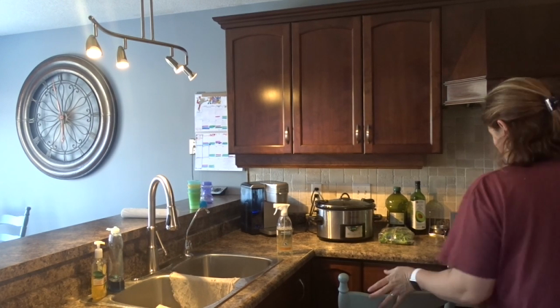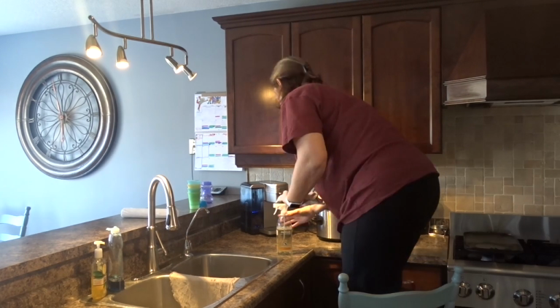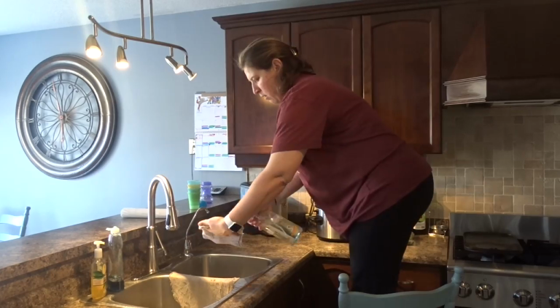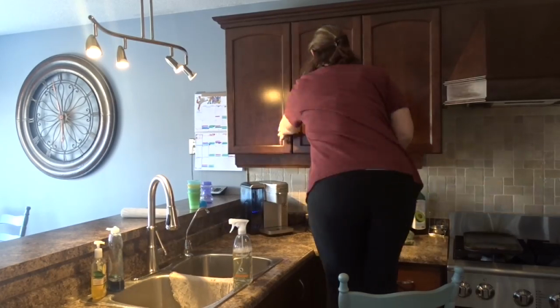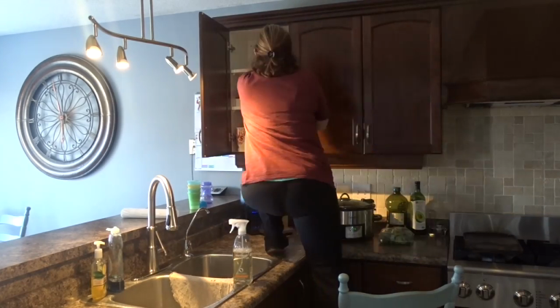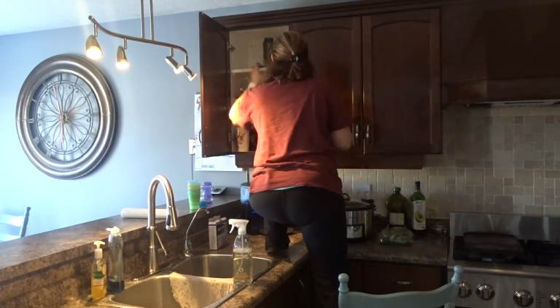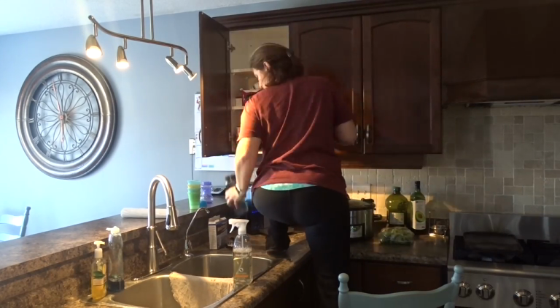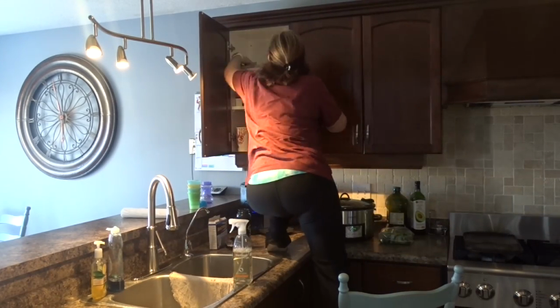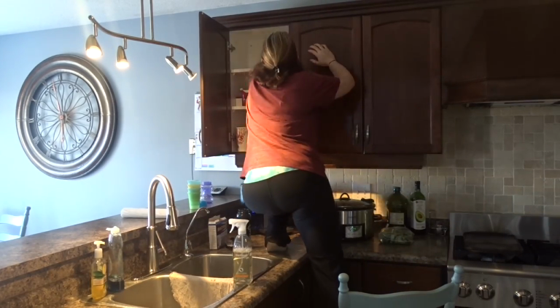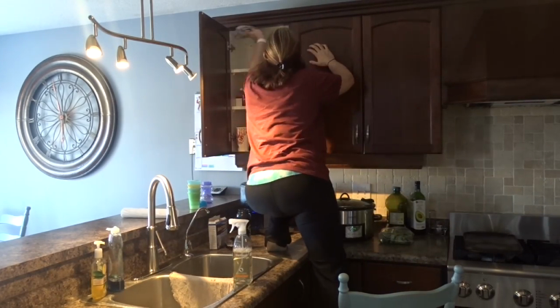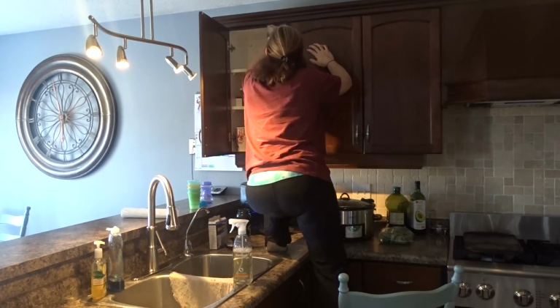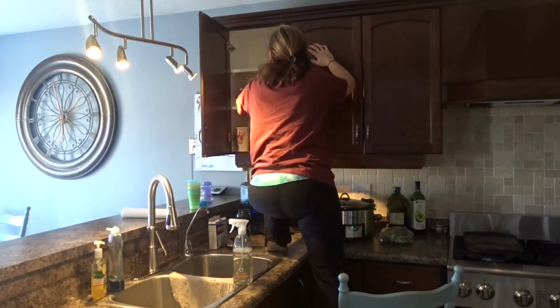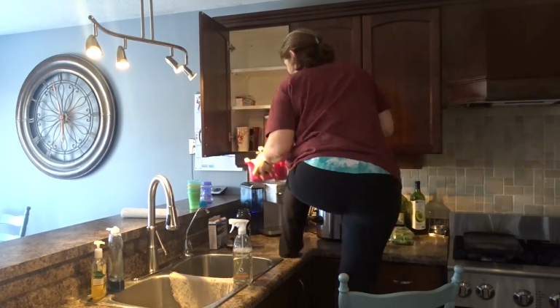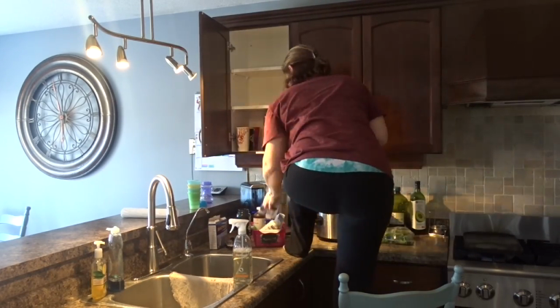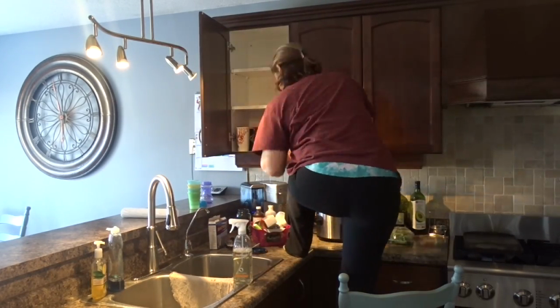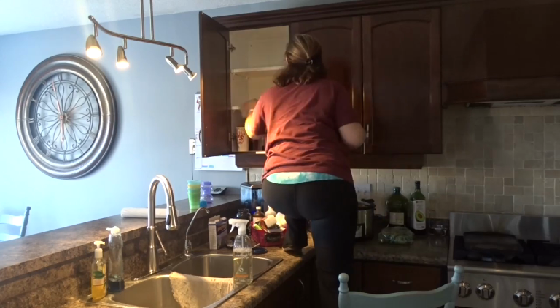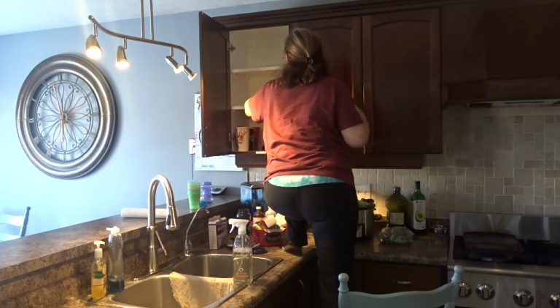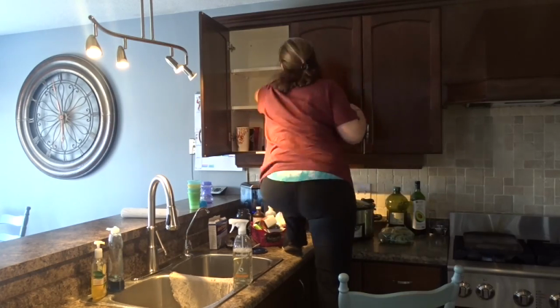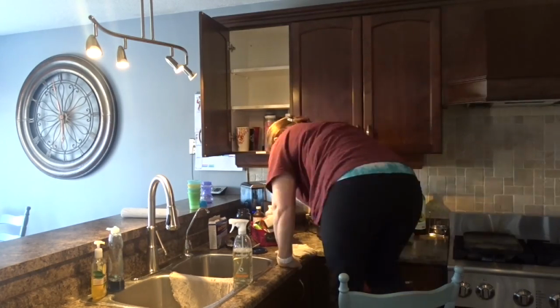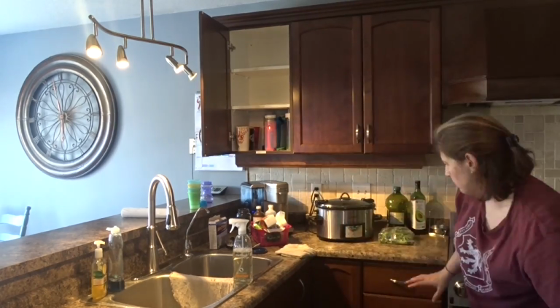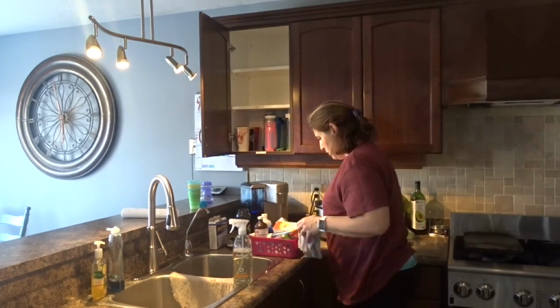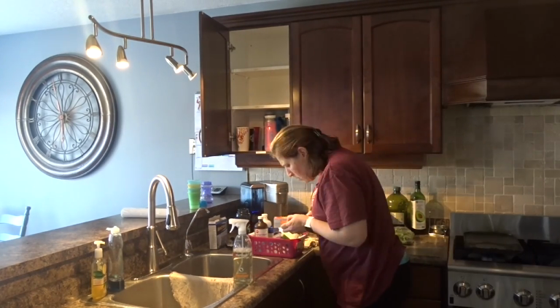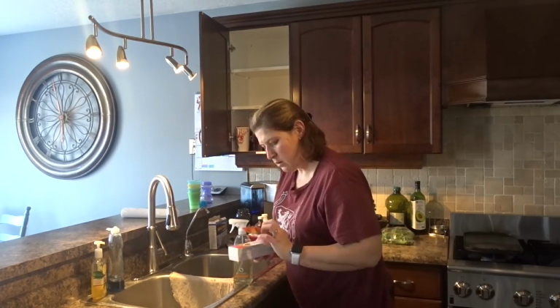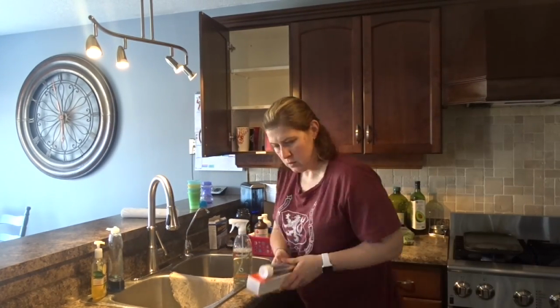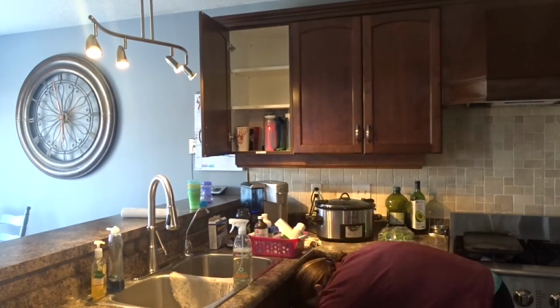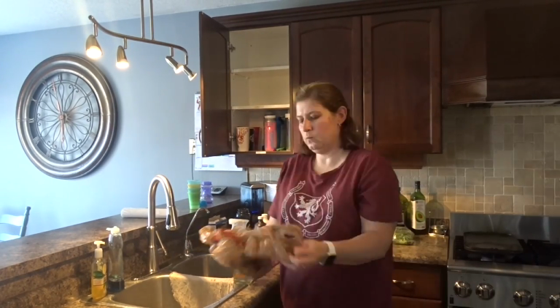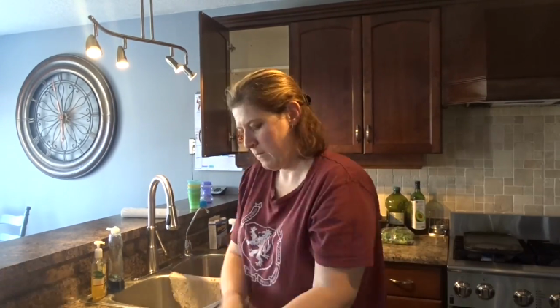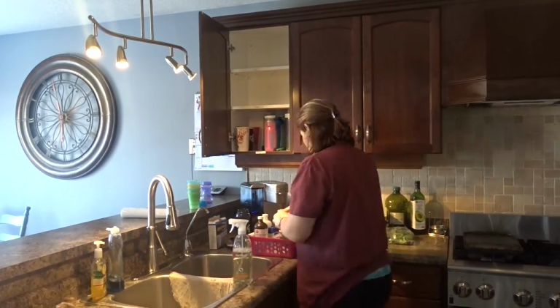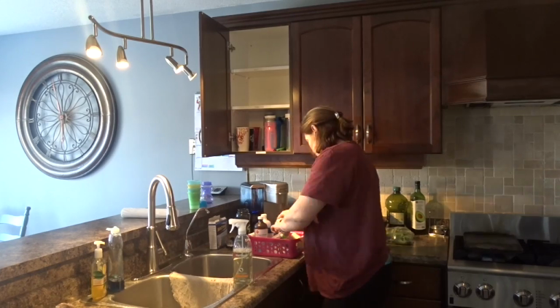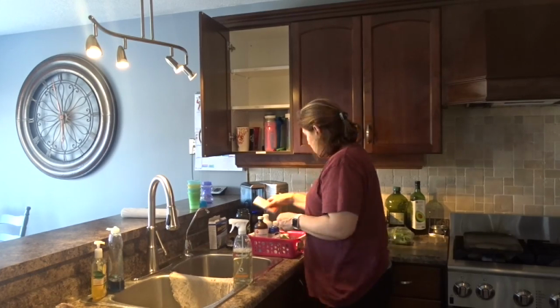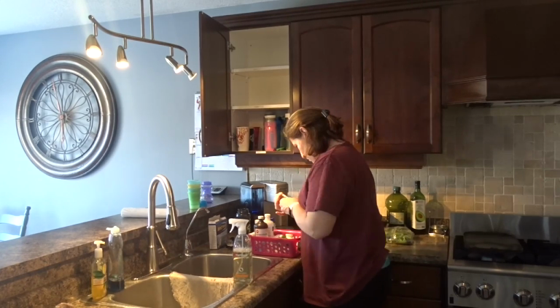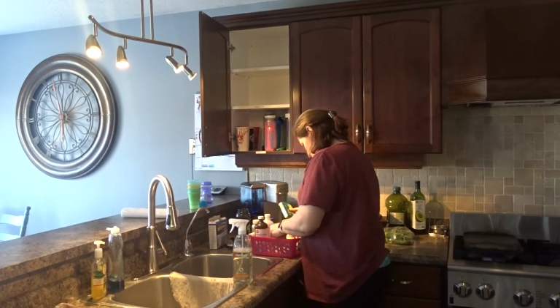Hi guys, and welcome to my channel. In this video I would like to show you how I spring clean my kitchen. As you can see, I start with the first cupboard and I pull everything out of it.